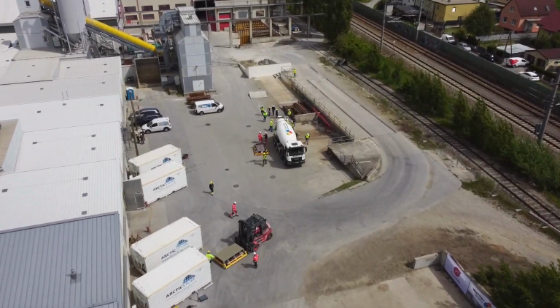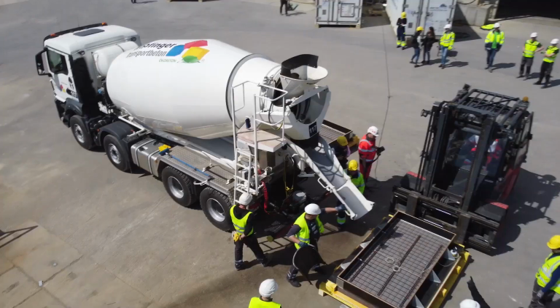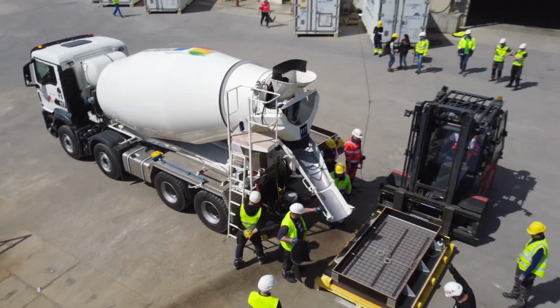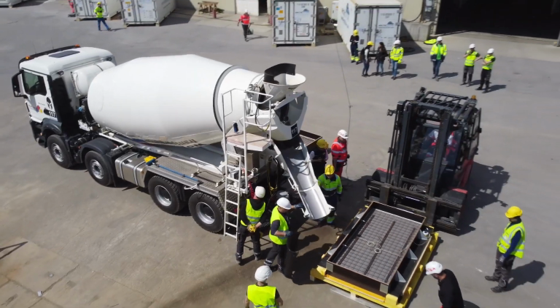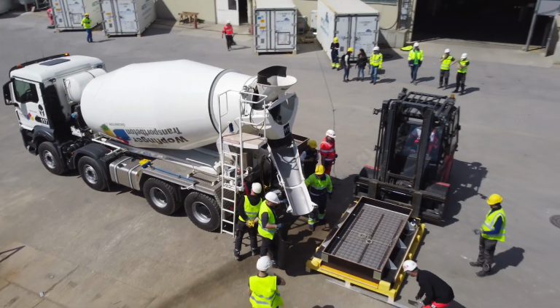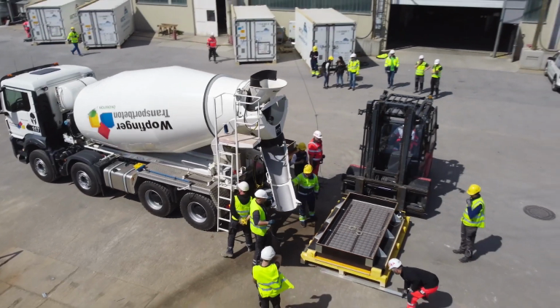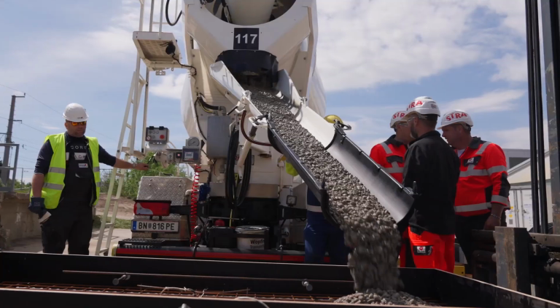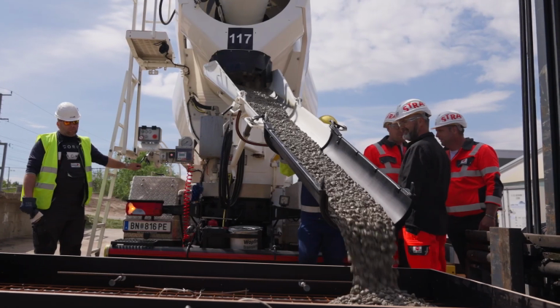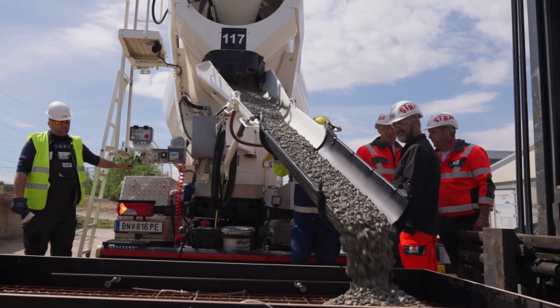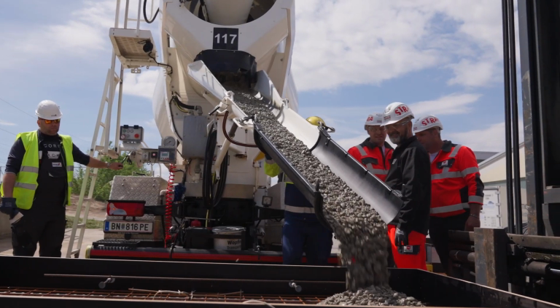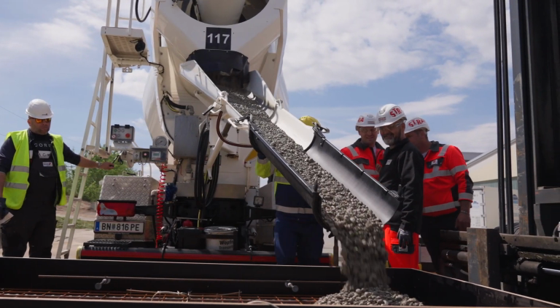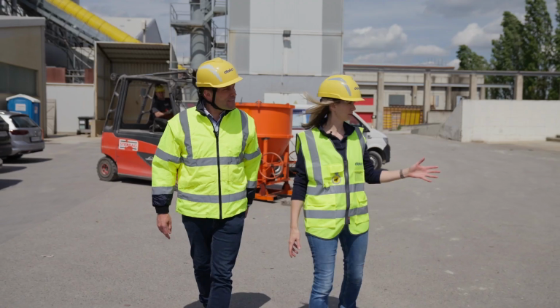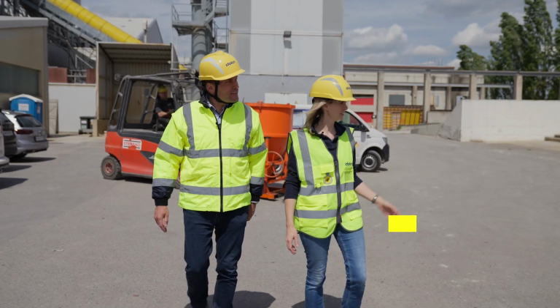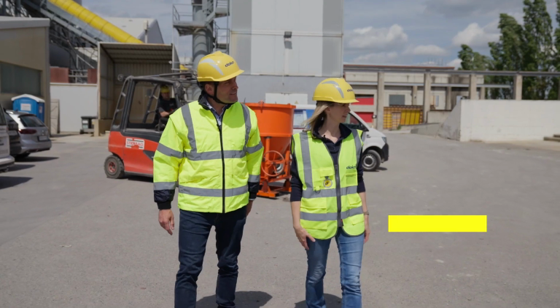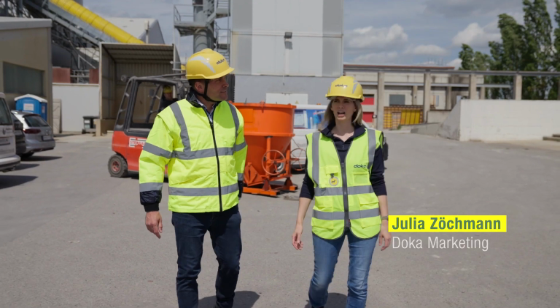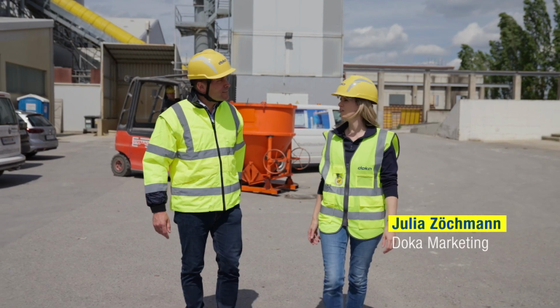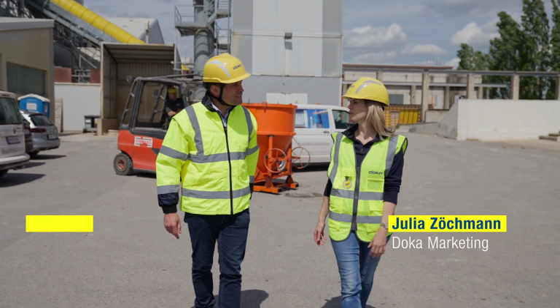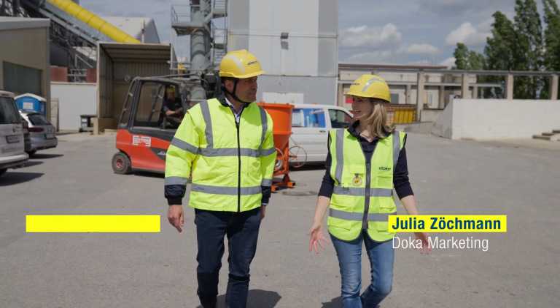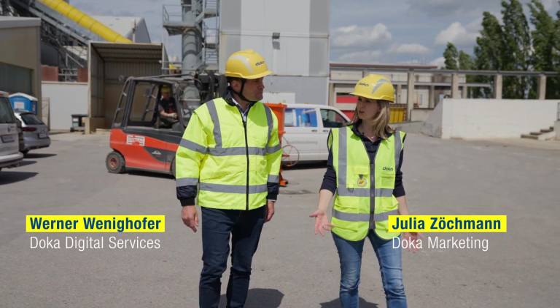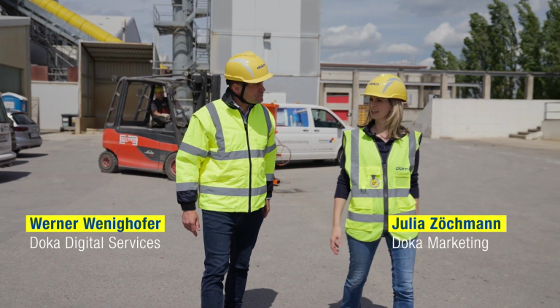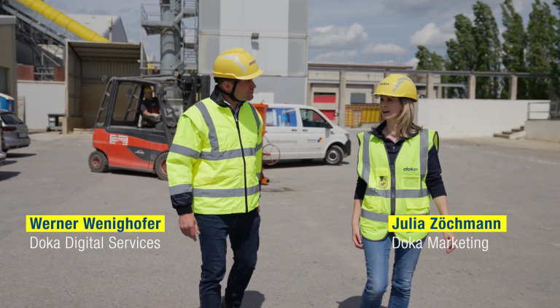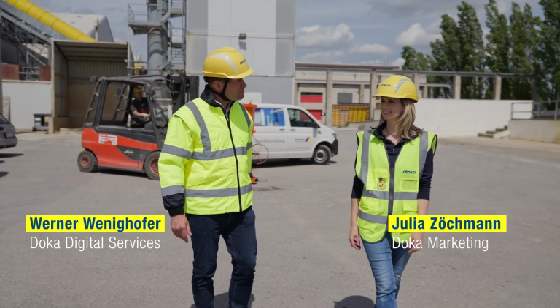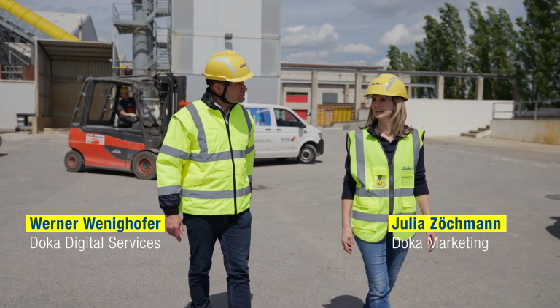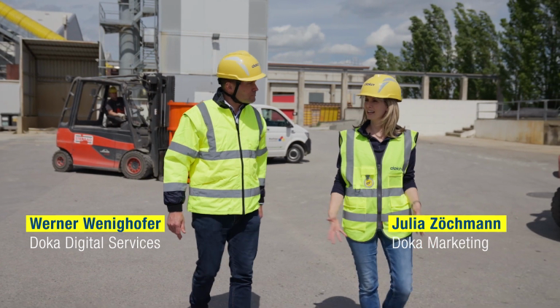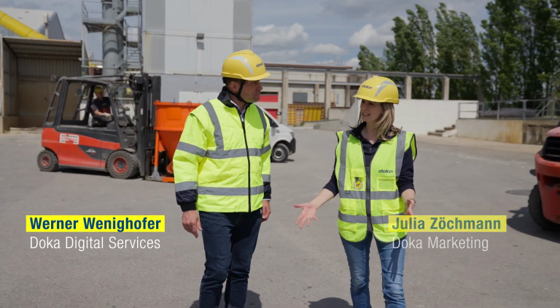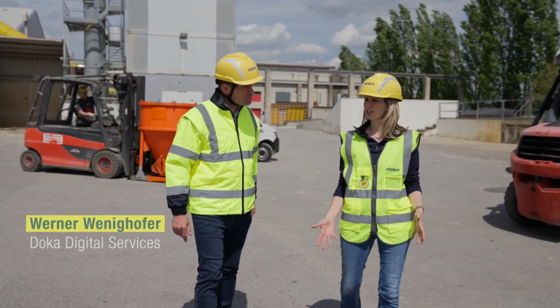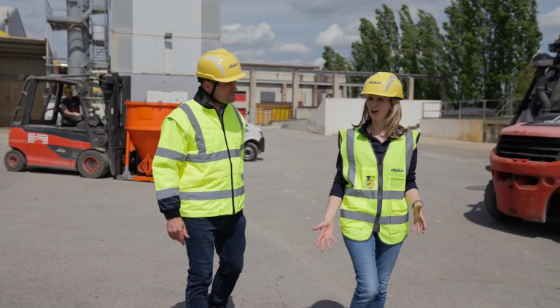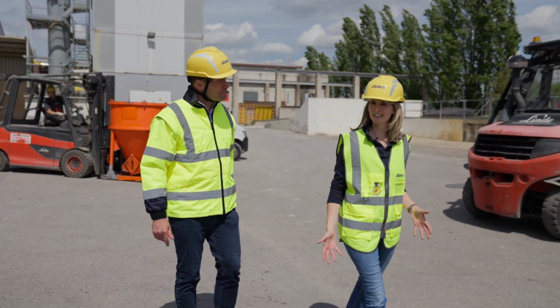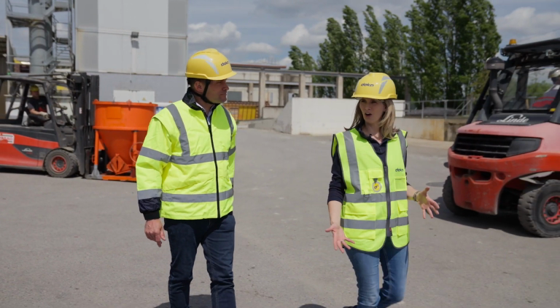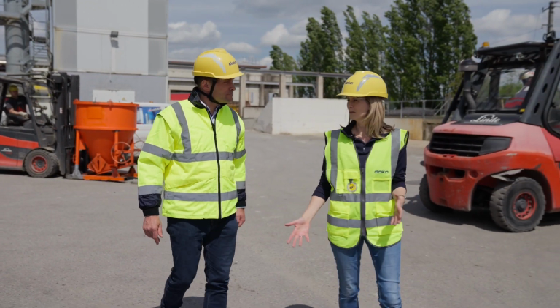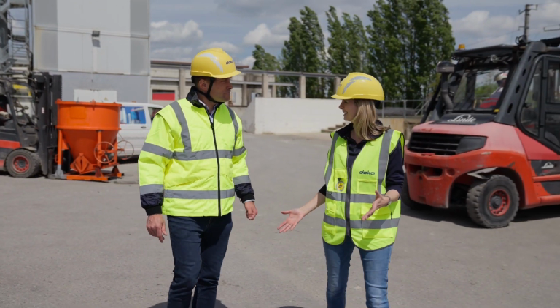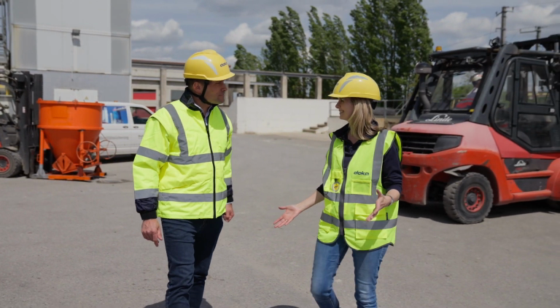We have an unusual setup here. The concrete is poured and the formwork is loaded into a container. Werner, tell us what exactly is happening.